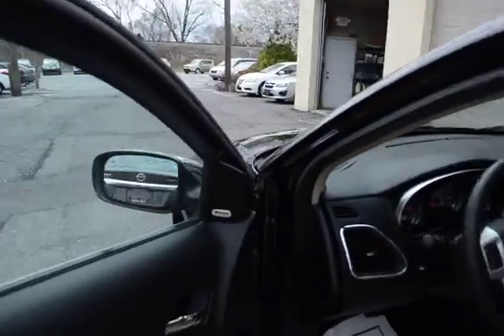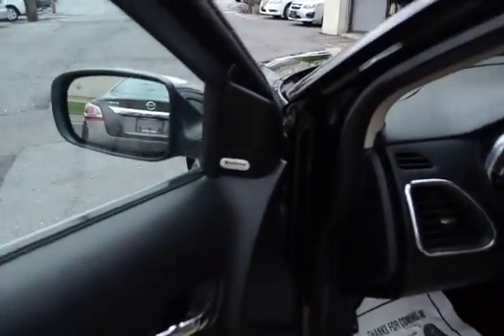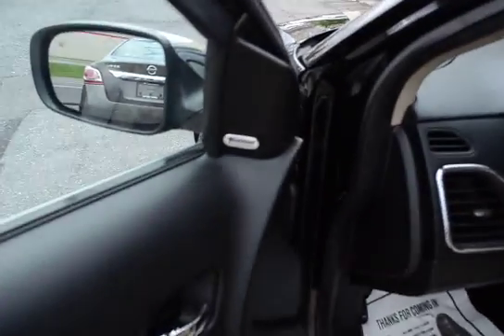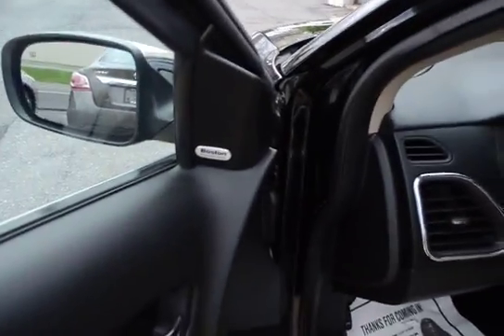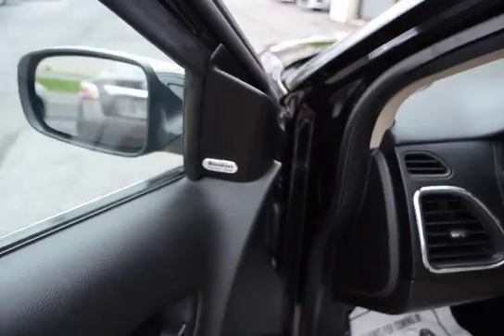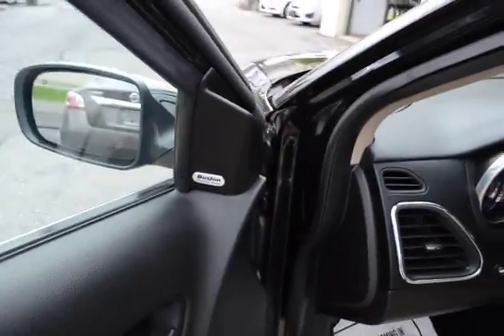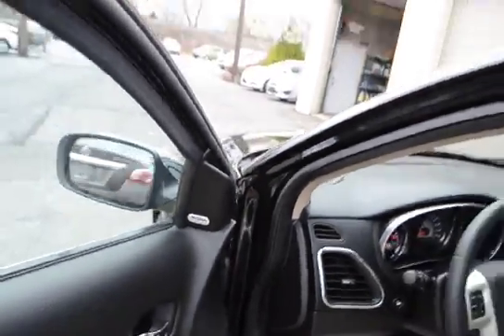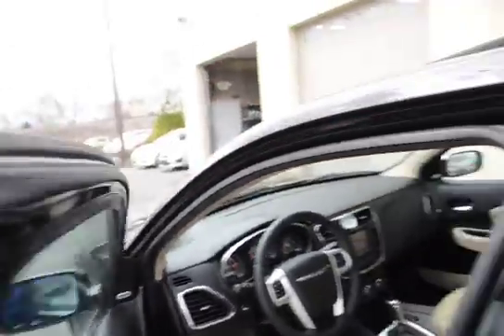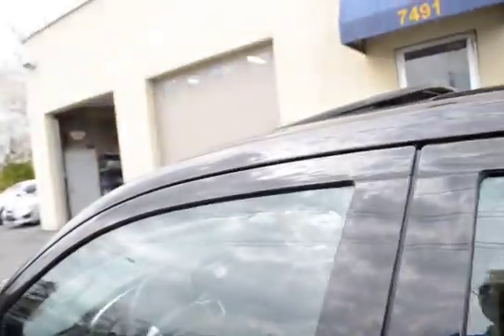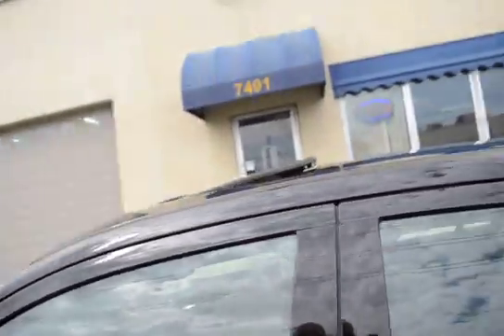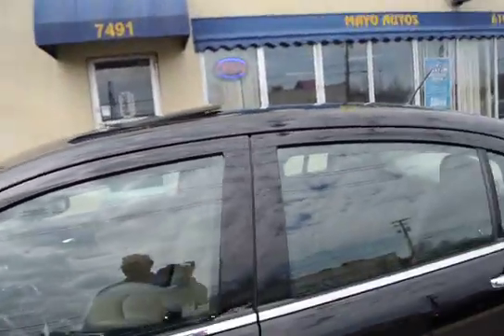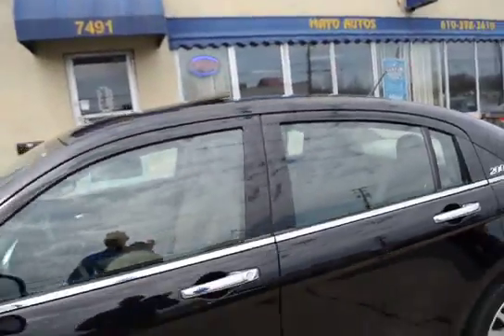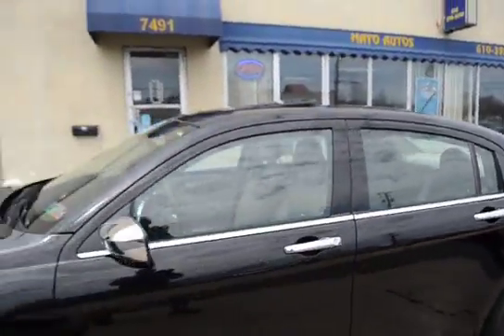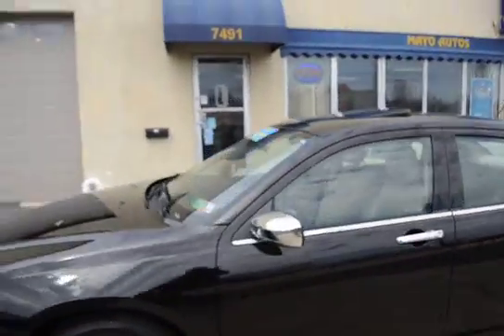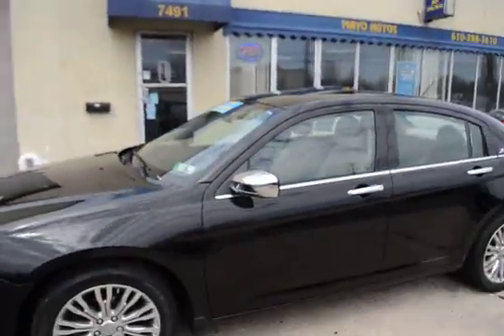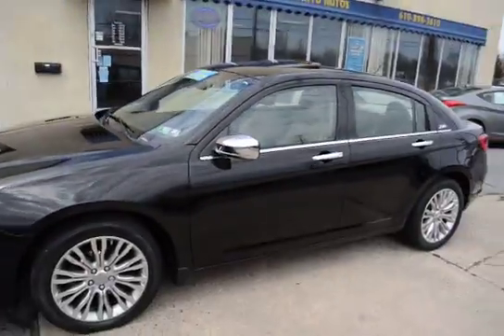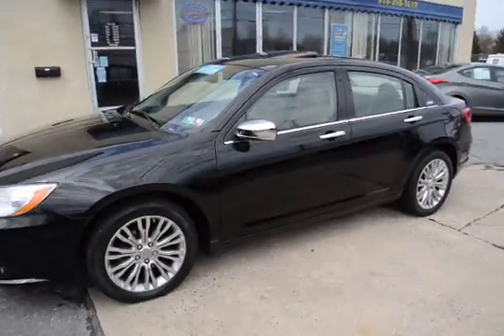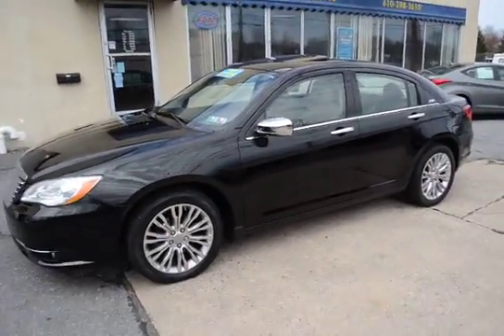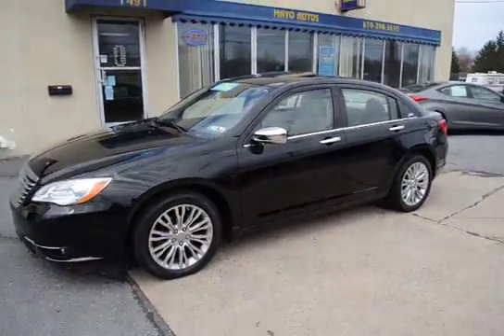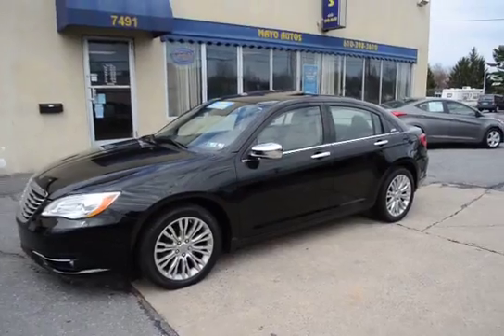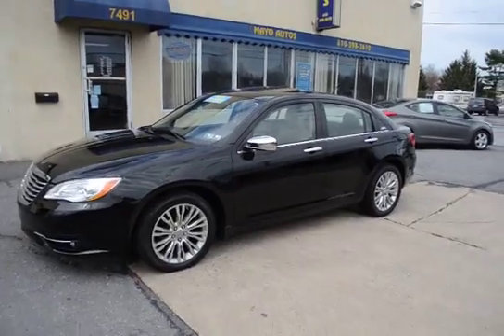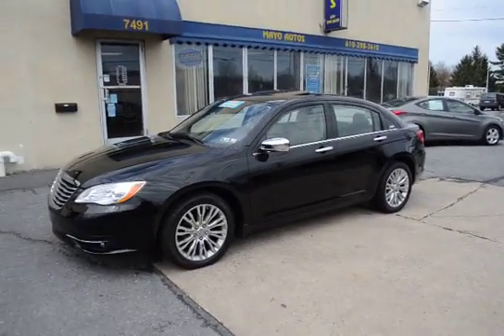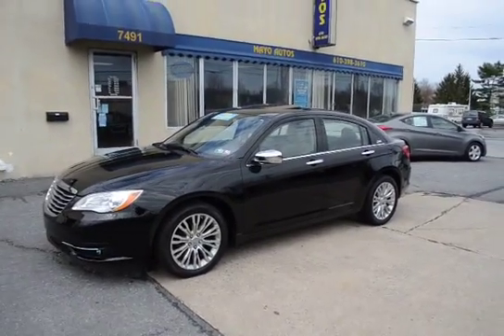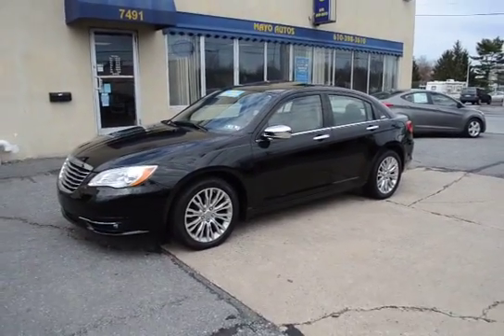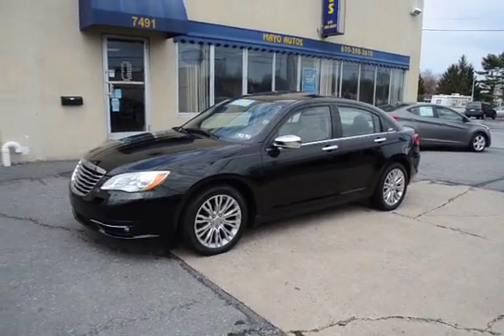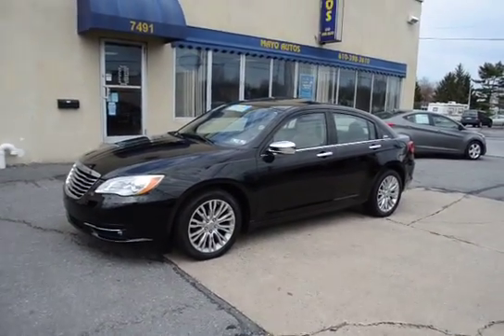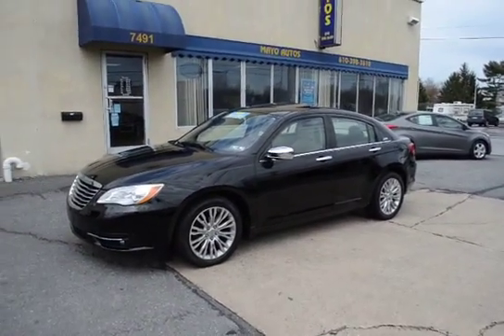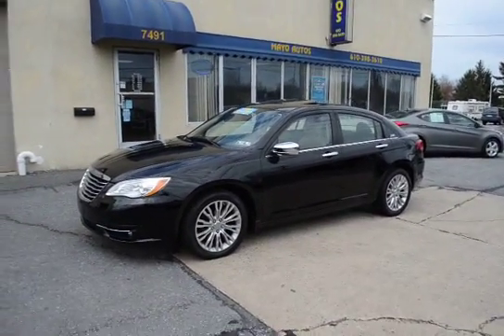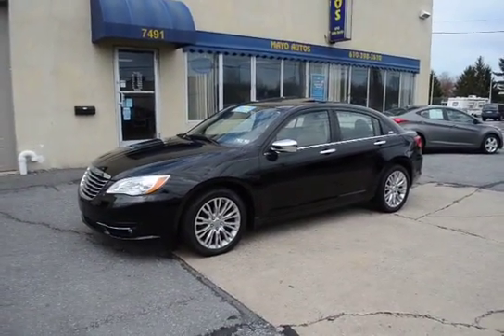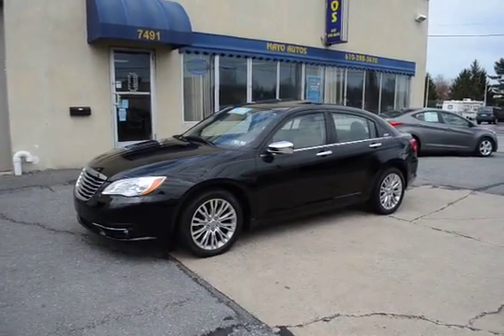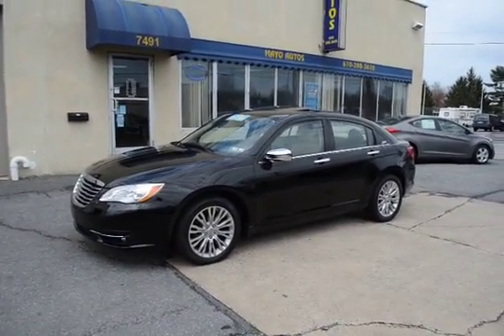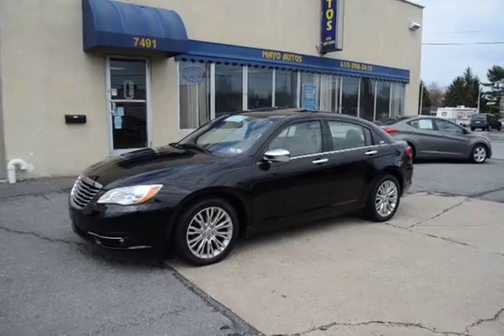We also have the Boston Acoustics premium sound system. This vehicle has been newly serviced and inspected through our service department for its 100-point Mayo certification inspection.